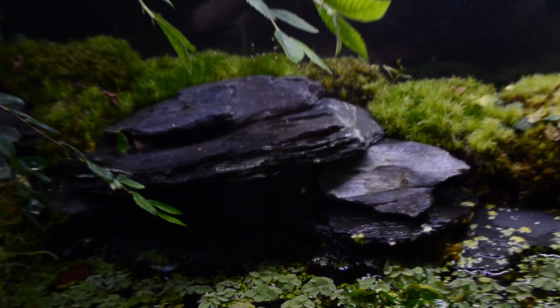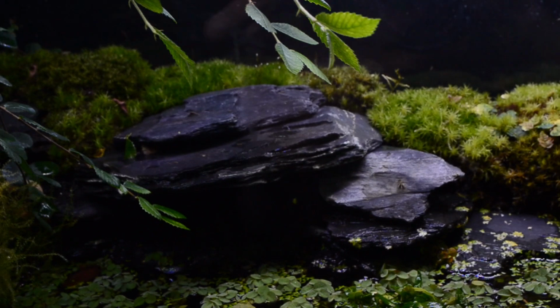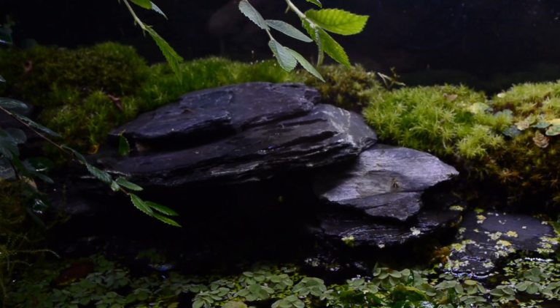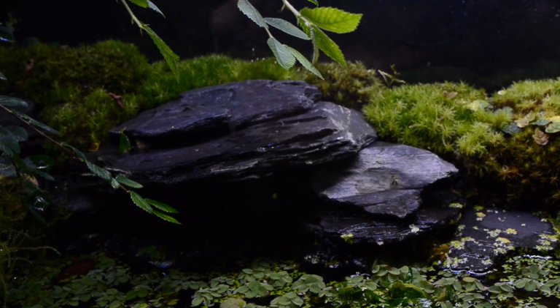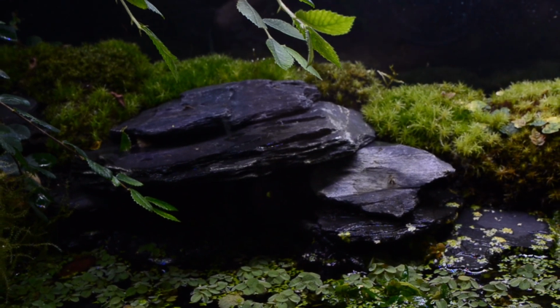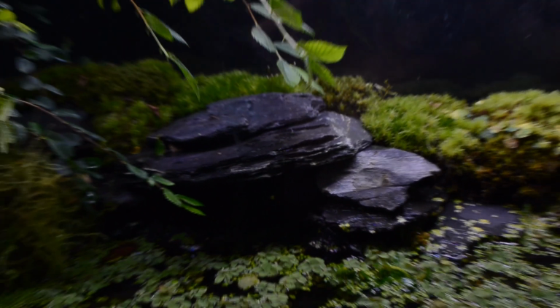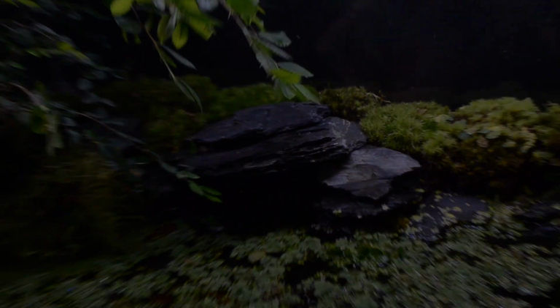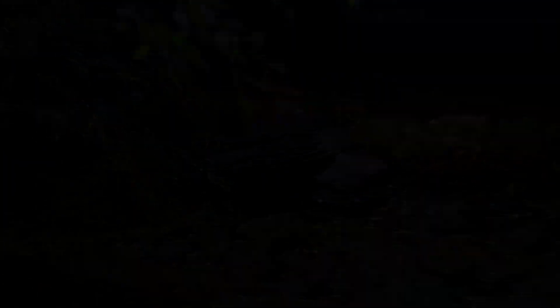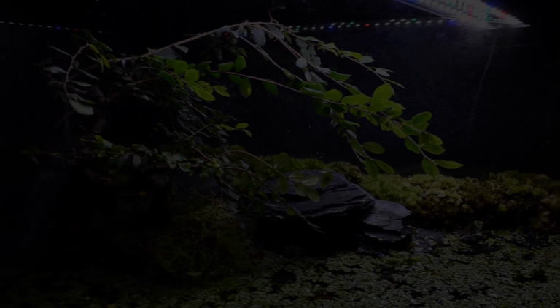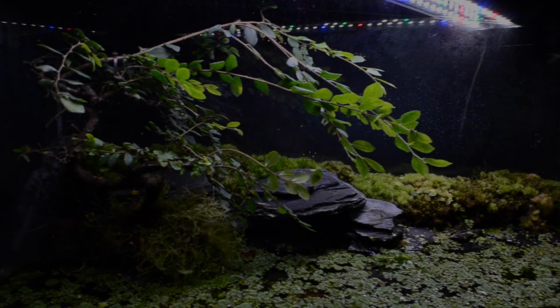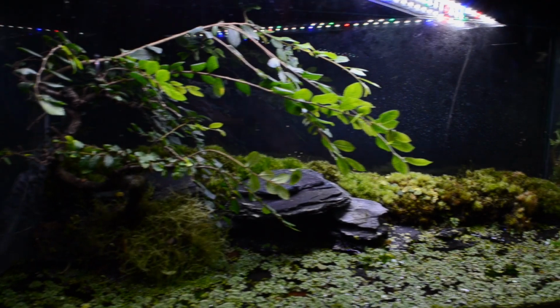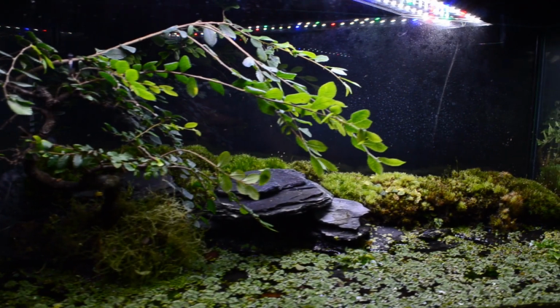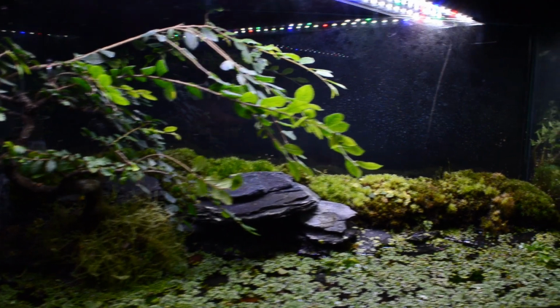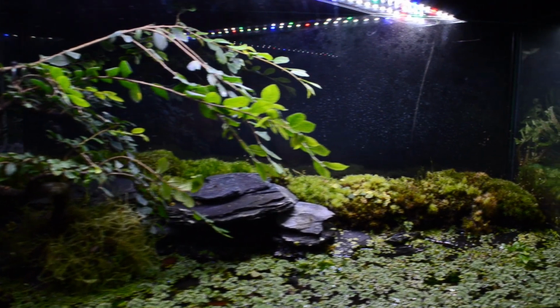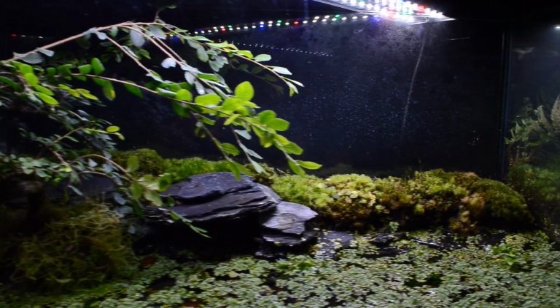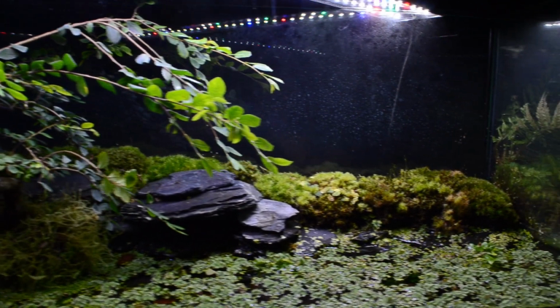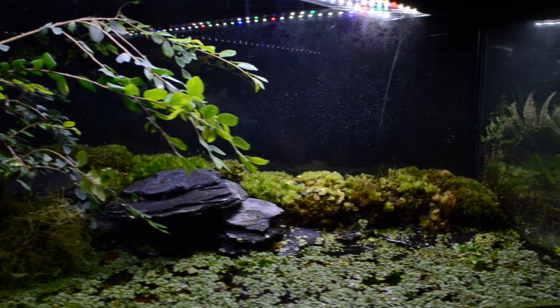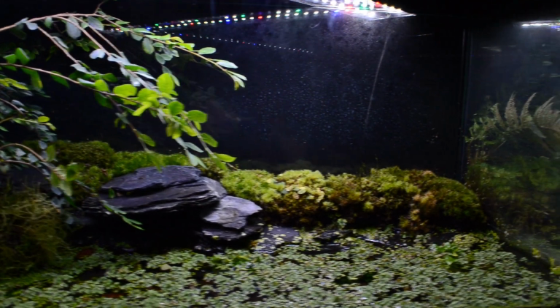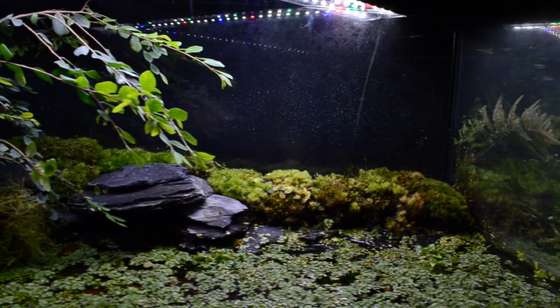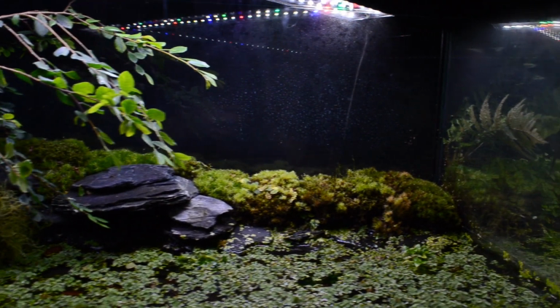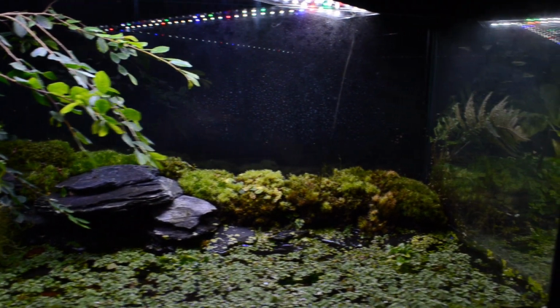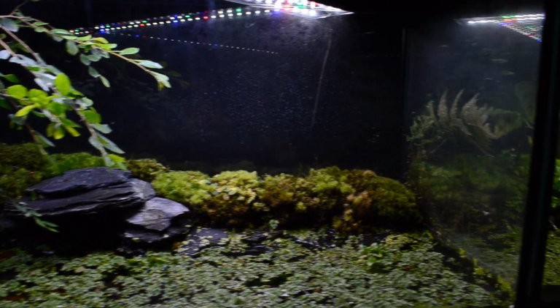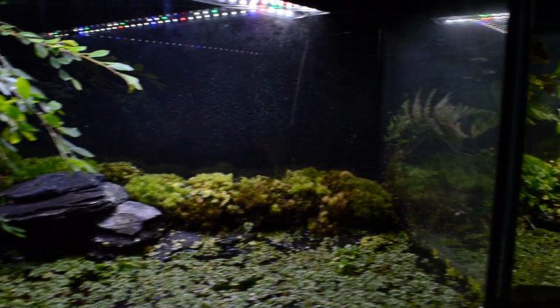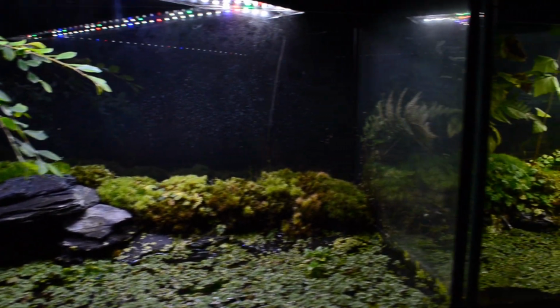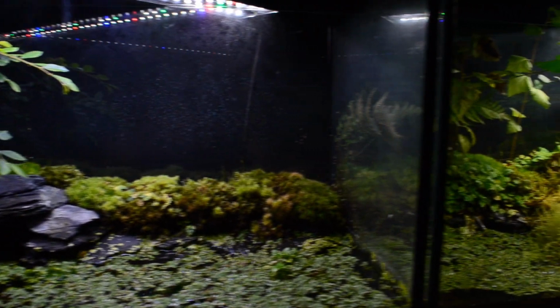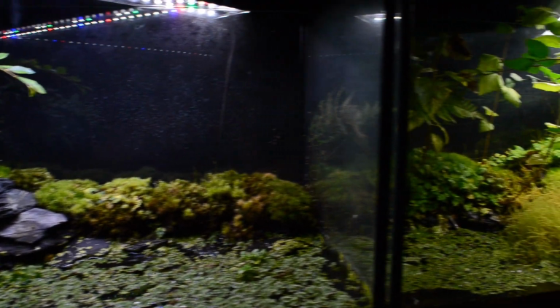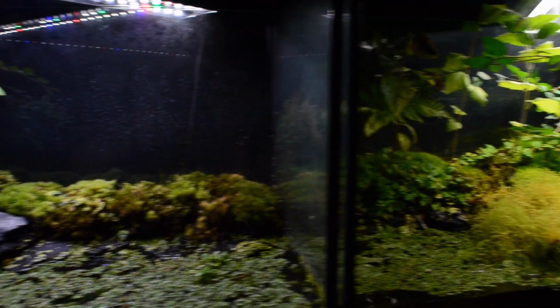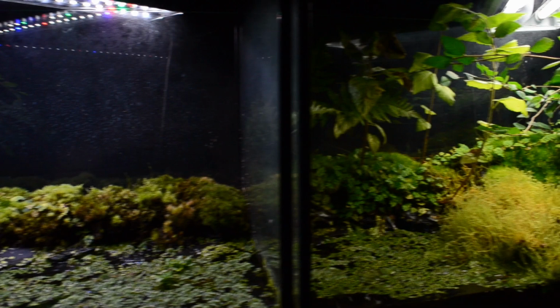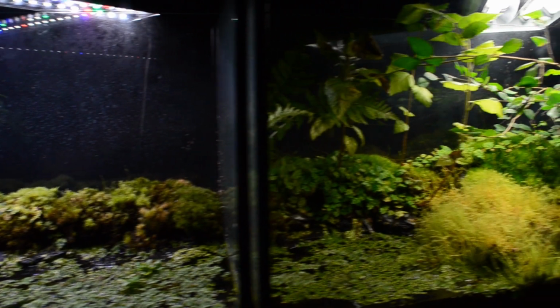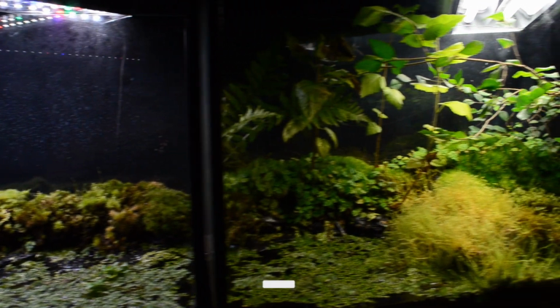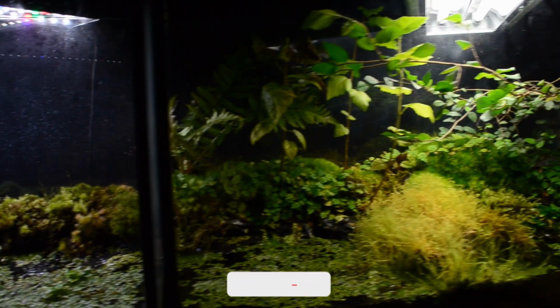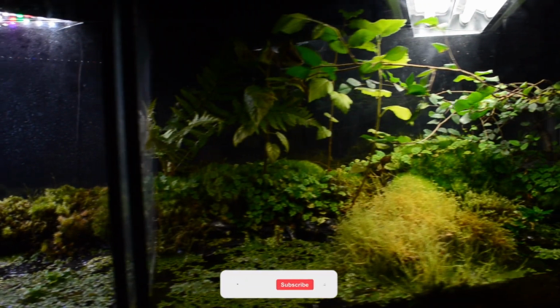I also built in a small cave. On the whole, everything has developed very well. What do you think of the tank so far? Let me know in the comments.